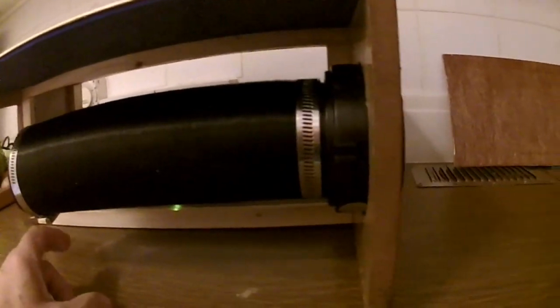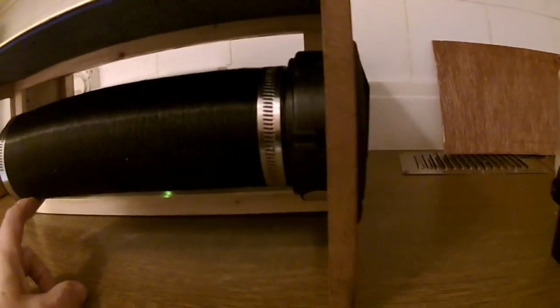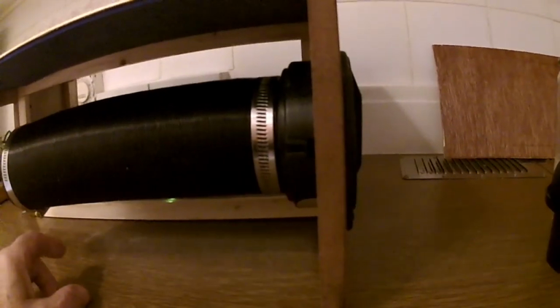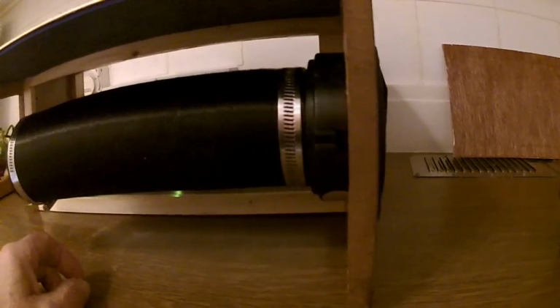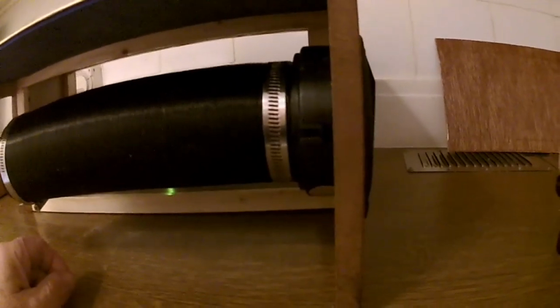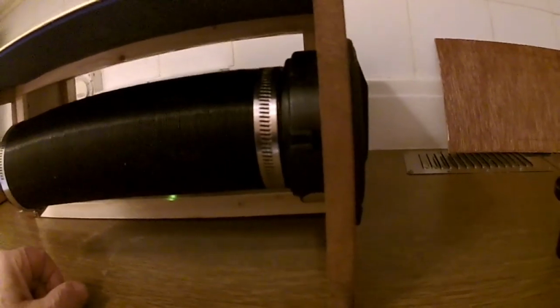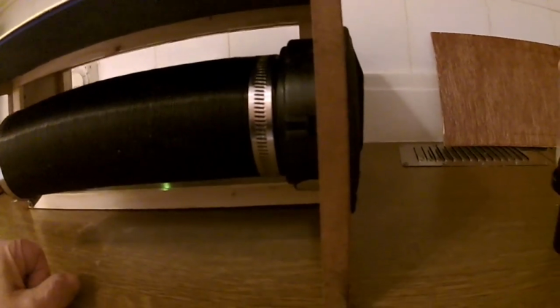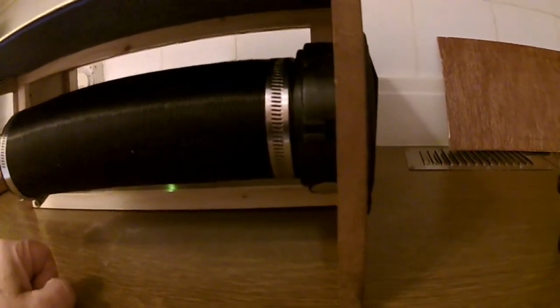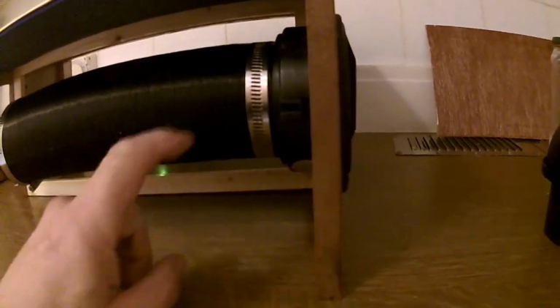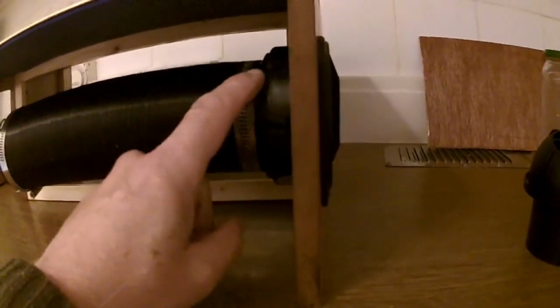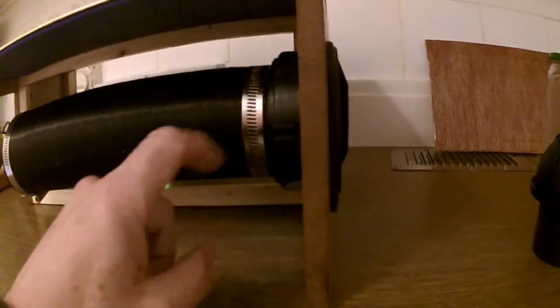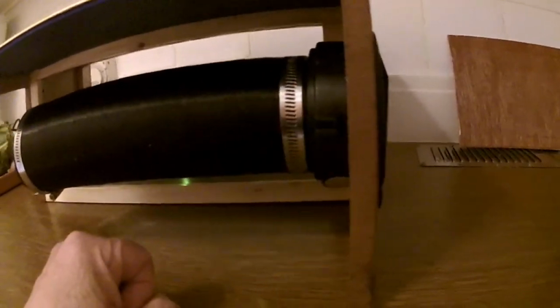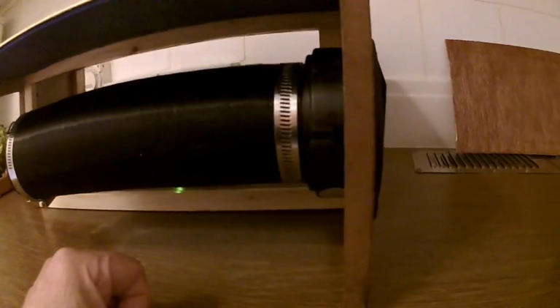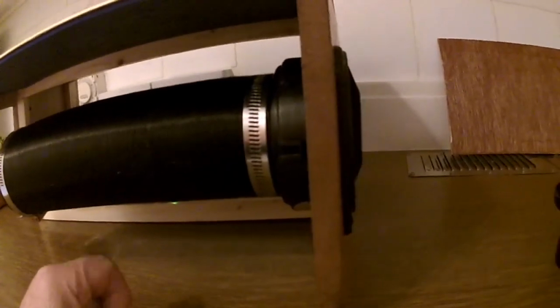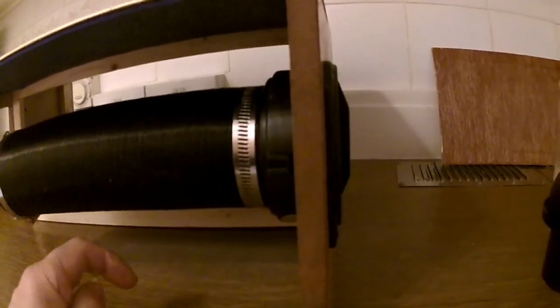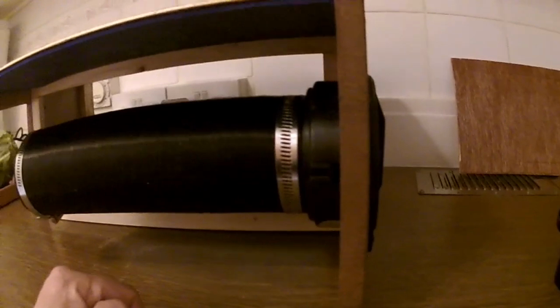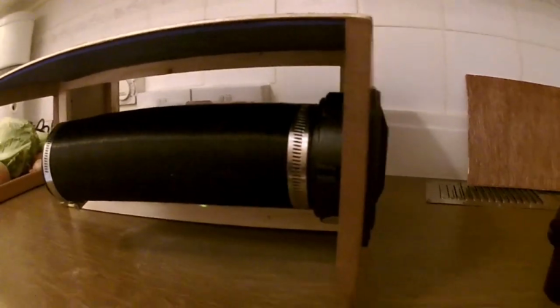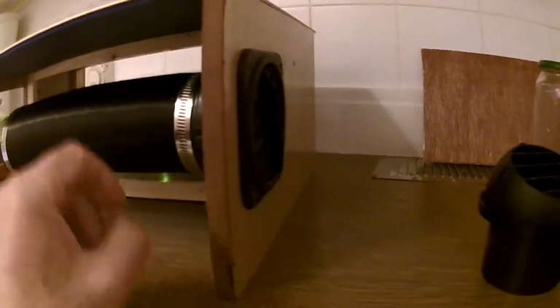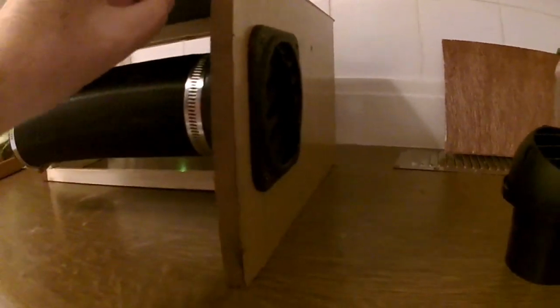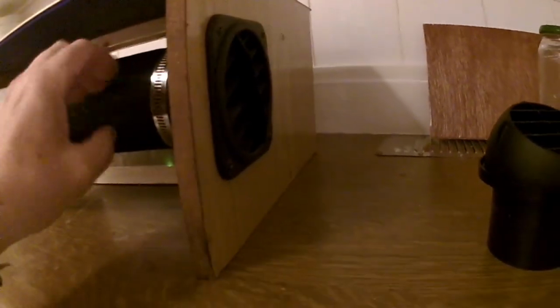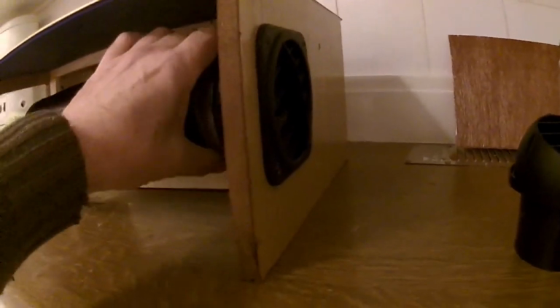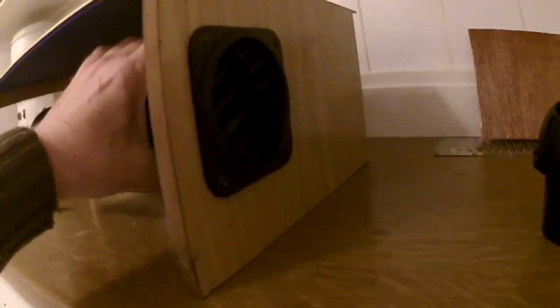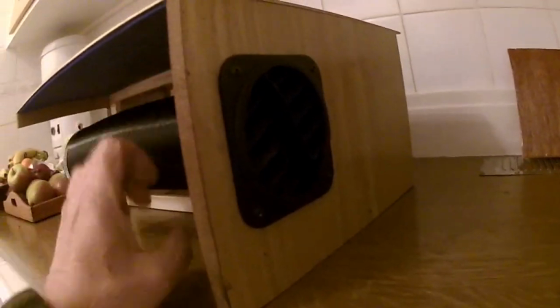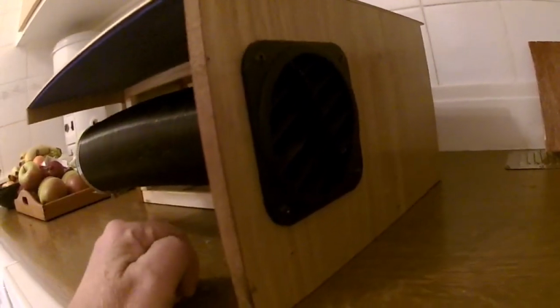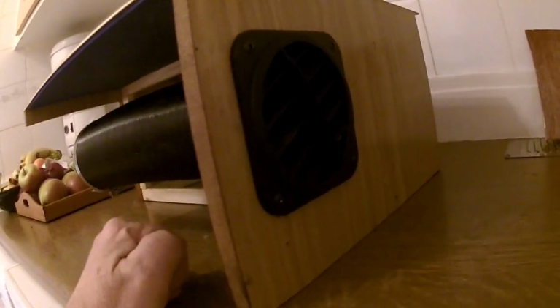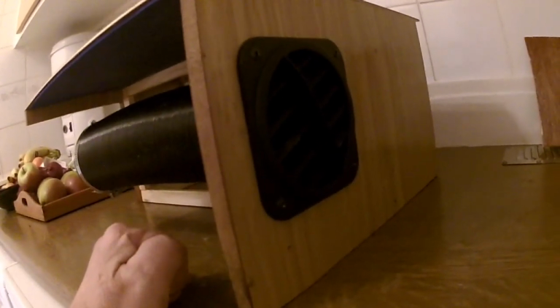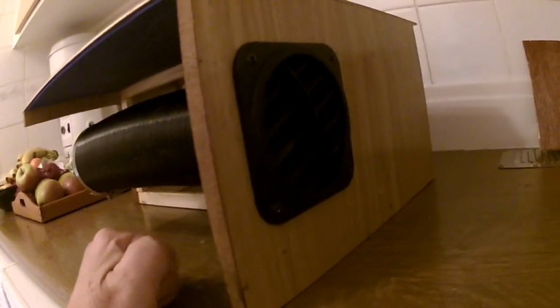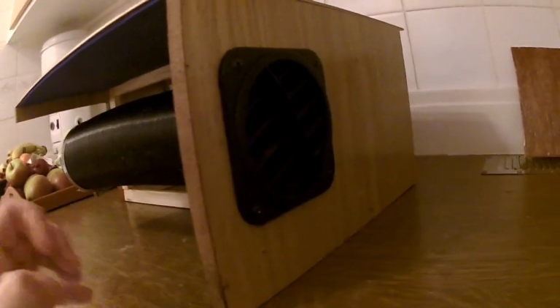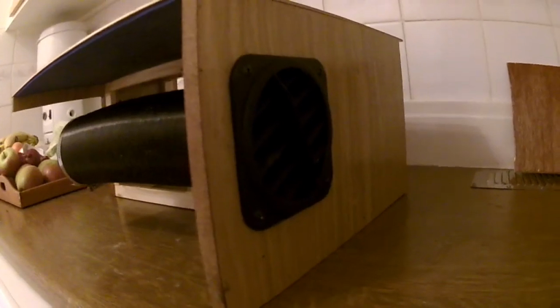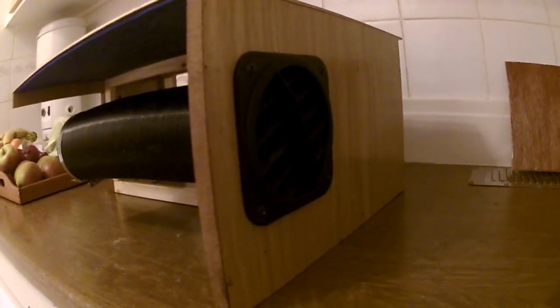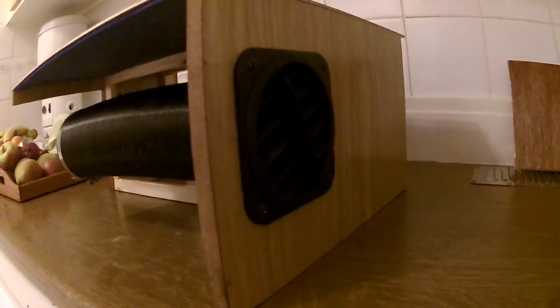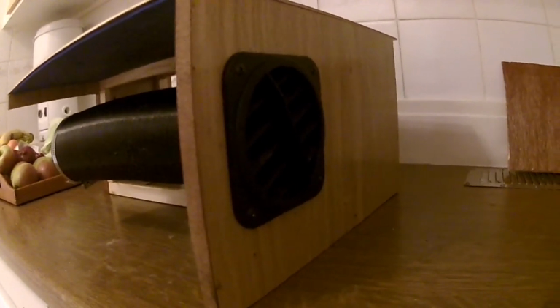I'm quite pleased with it and it wasn't very expensive — about three or four pounds for the vent. It should look a lot better in the van and it shouldn't get kicked as much as it used to as I walked past.